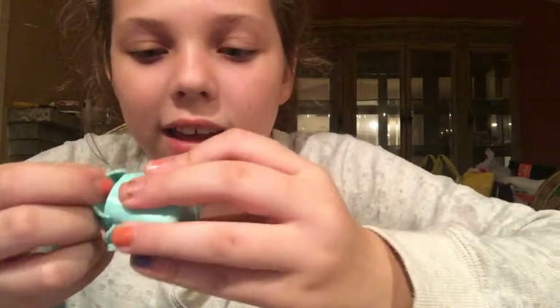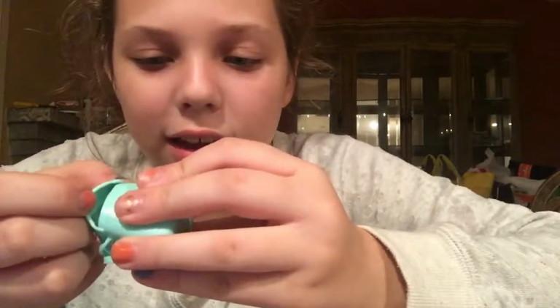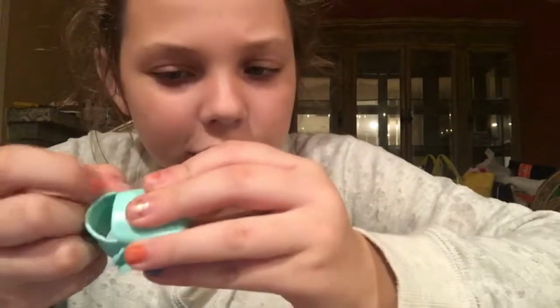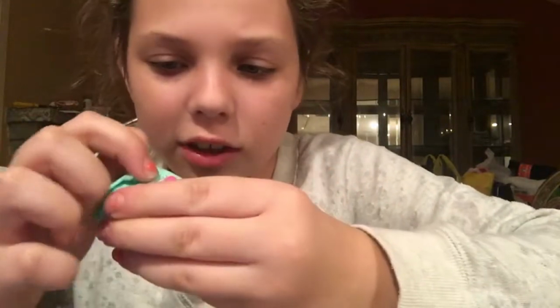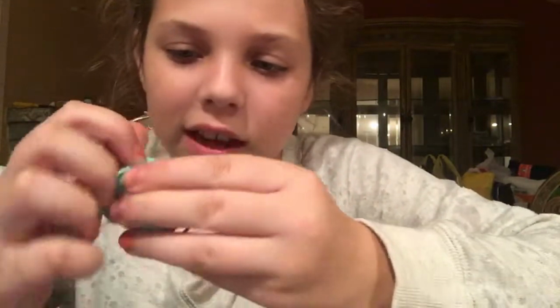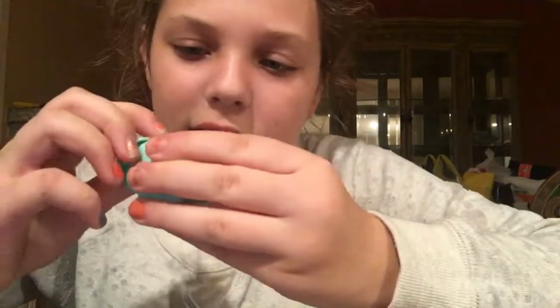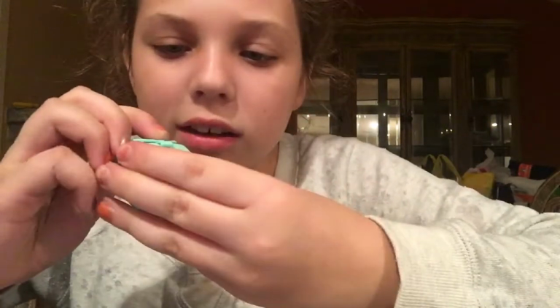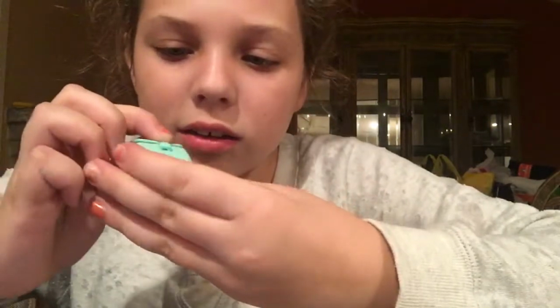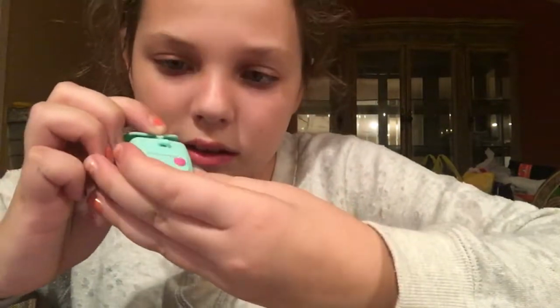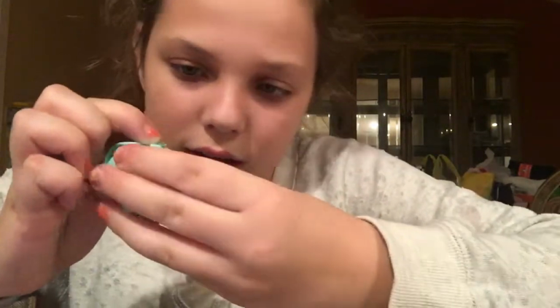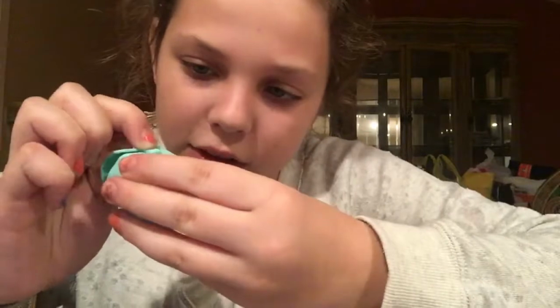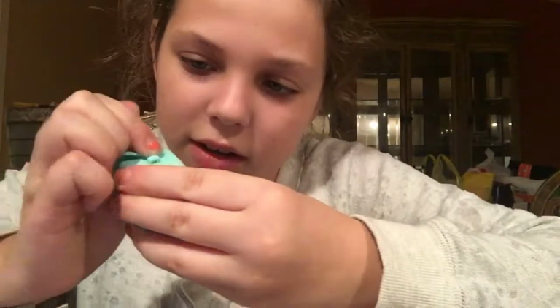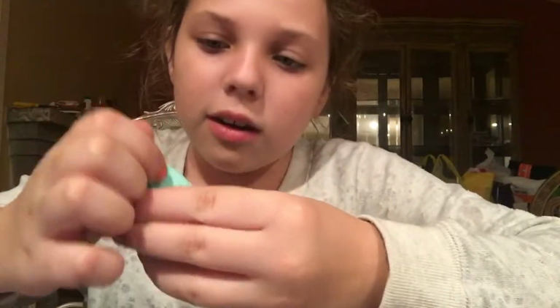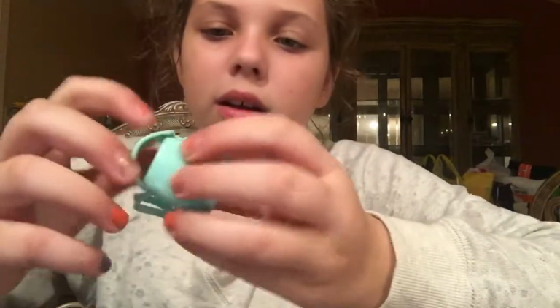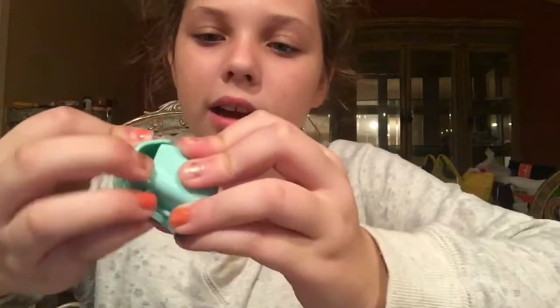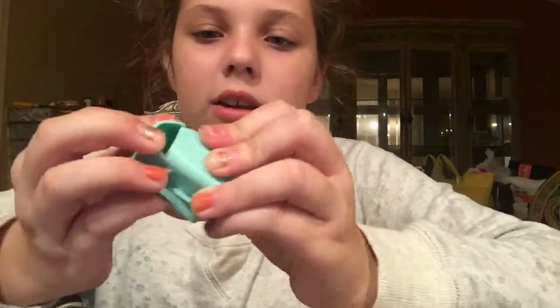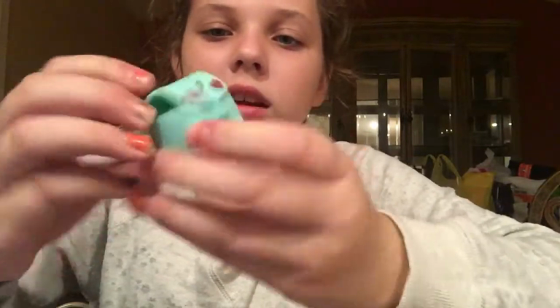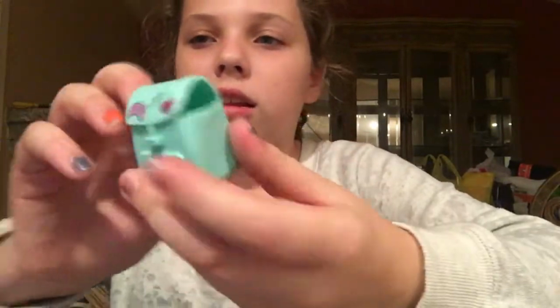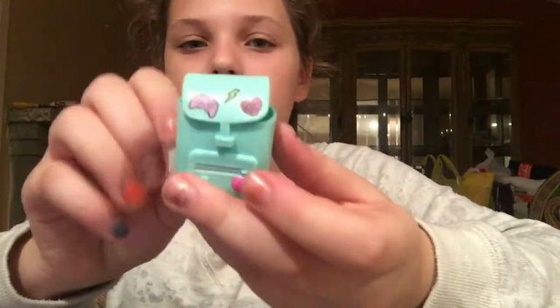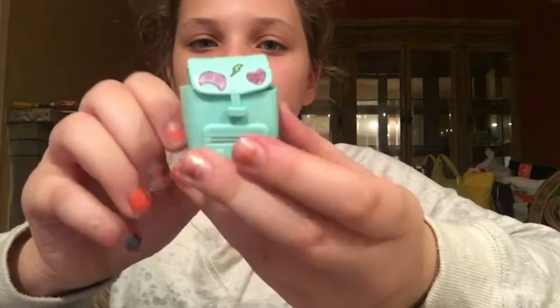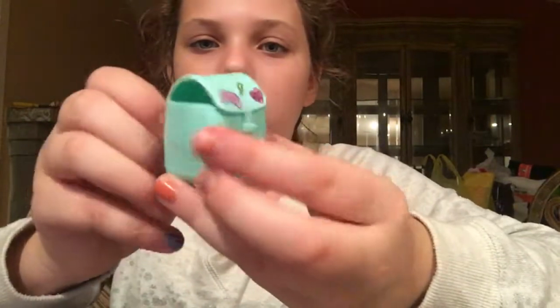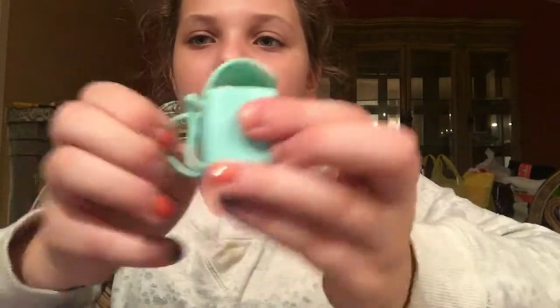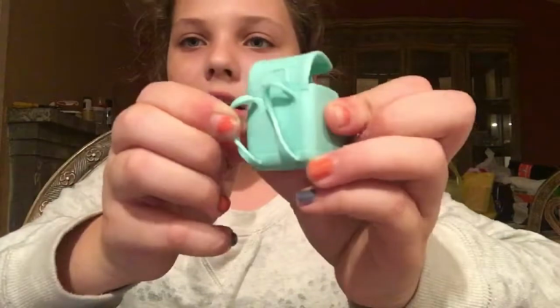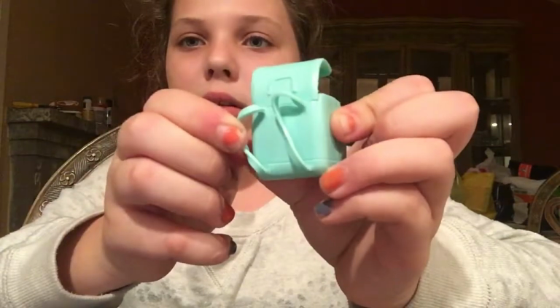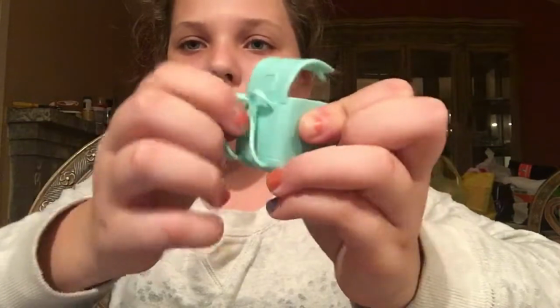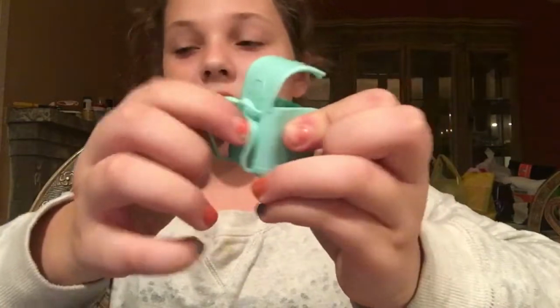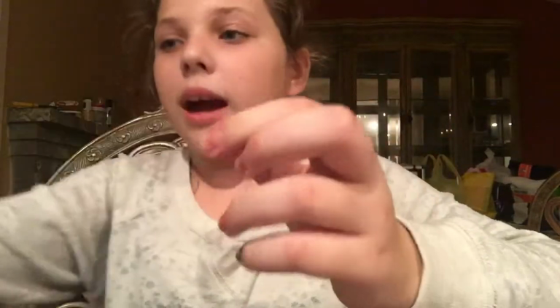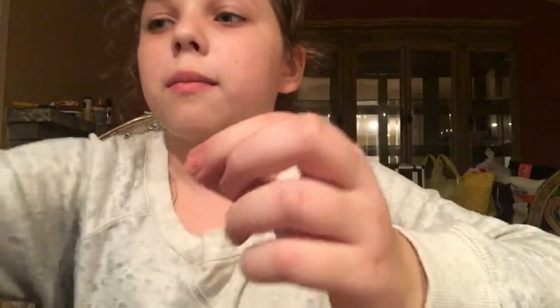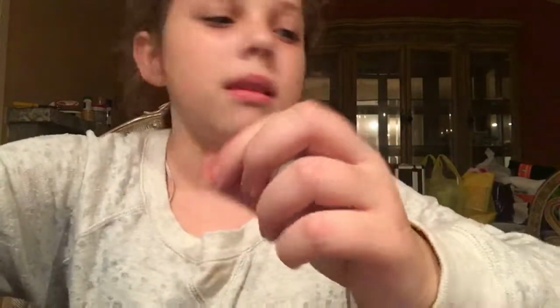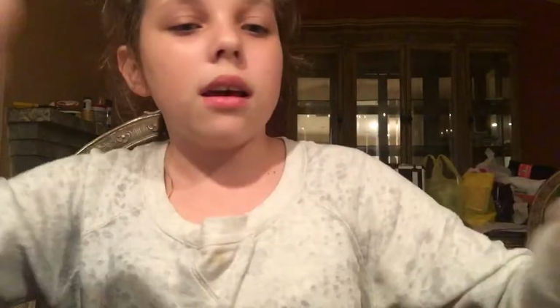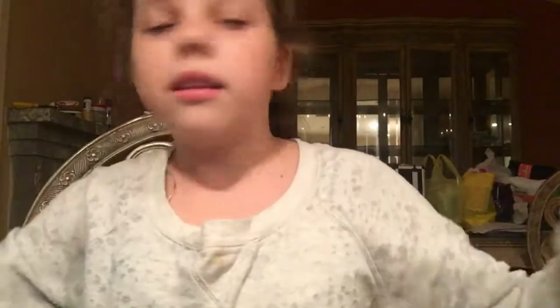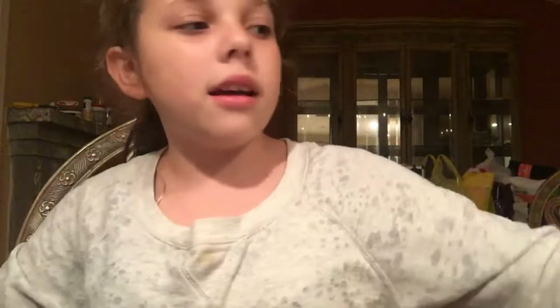And then I have this little purse, this little bag, and I'm pretty sure it can close — yeah, it can close. The little doll can go in there, and it can go on the big sister's back.